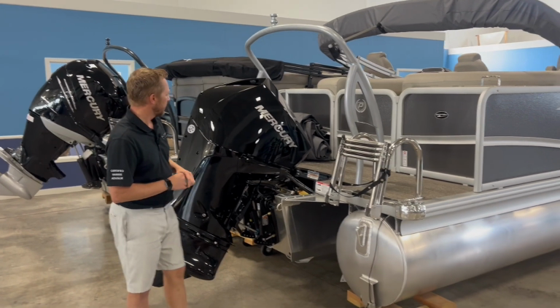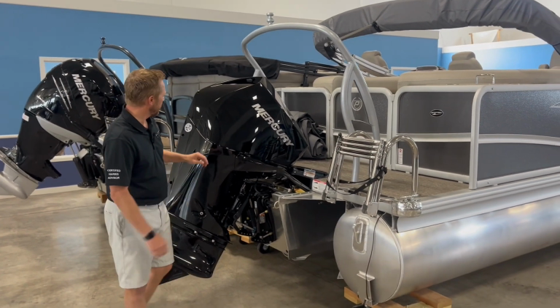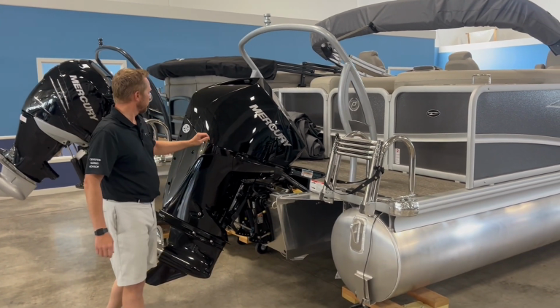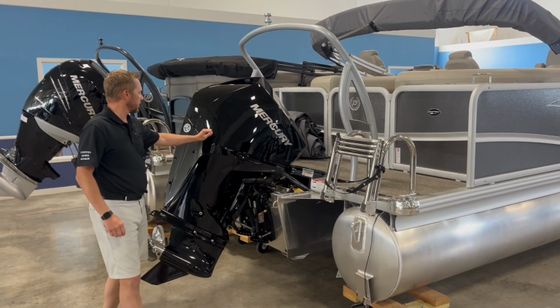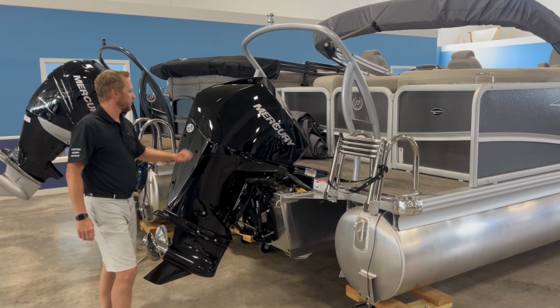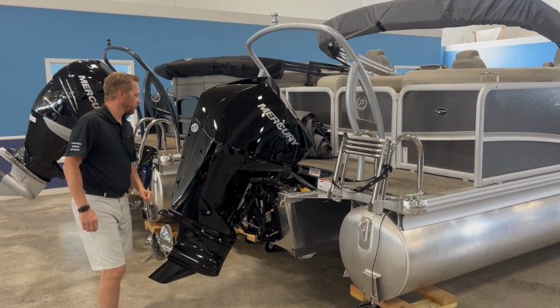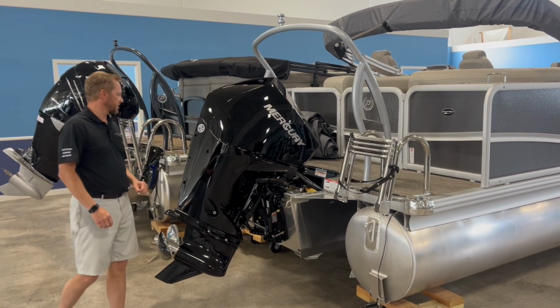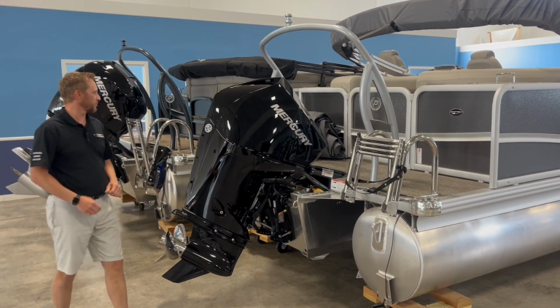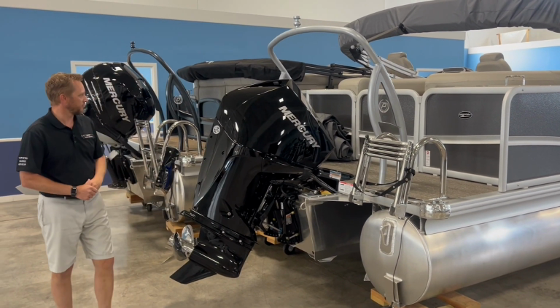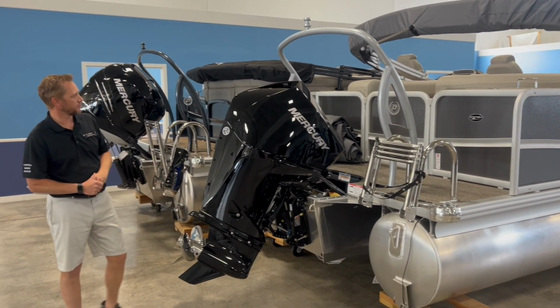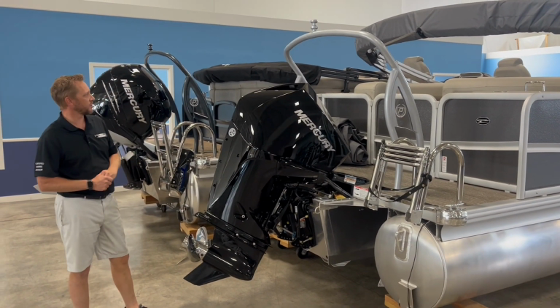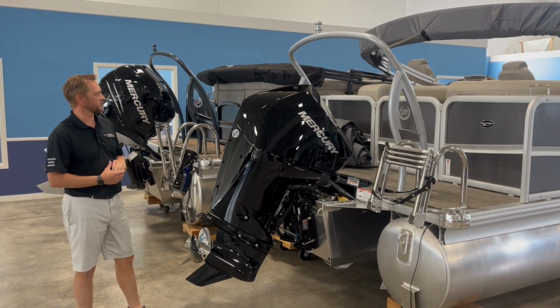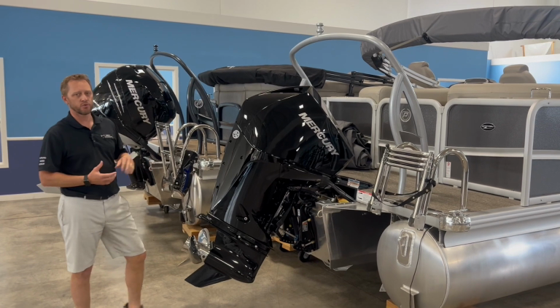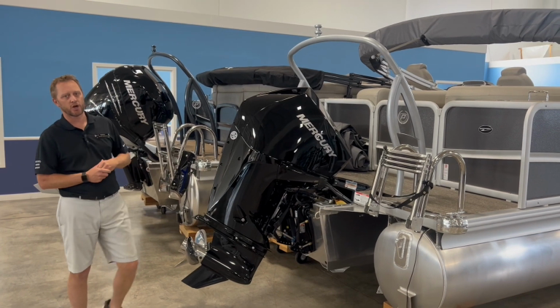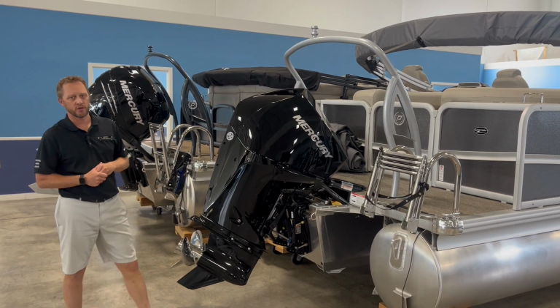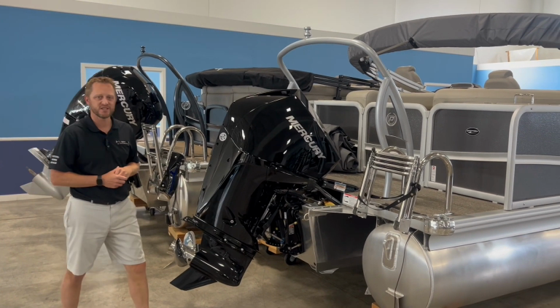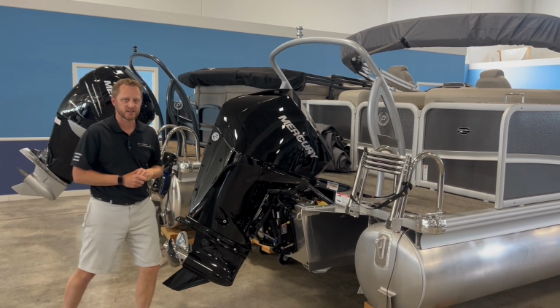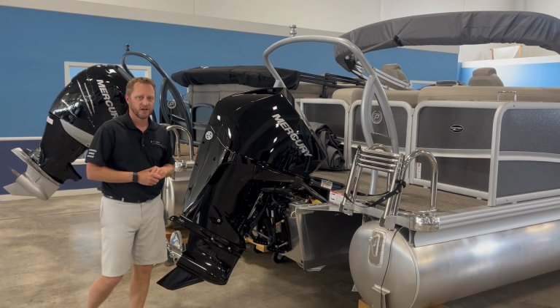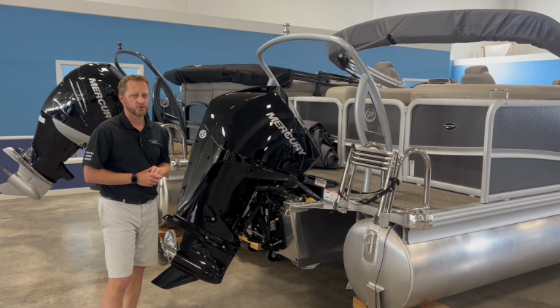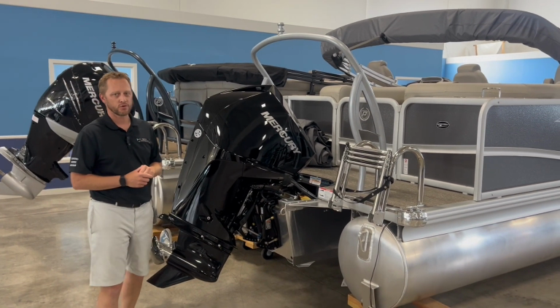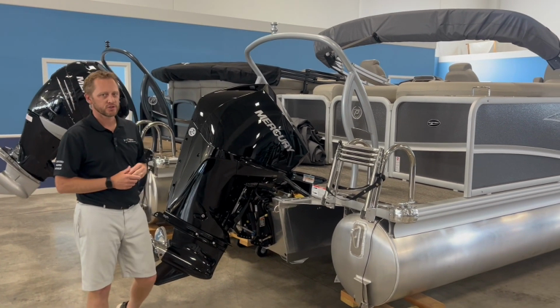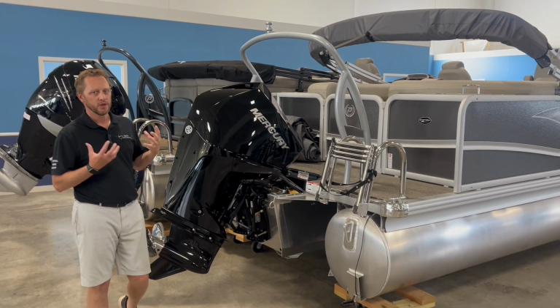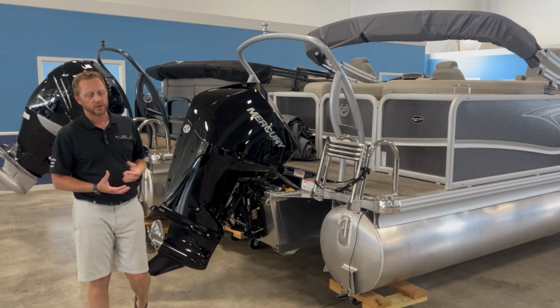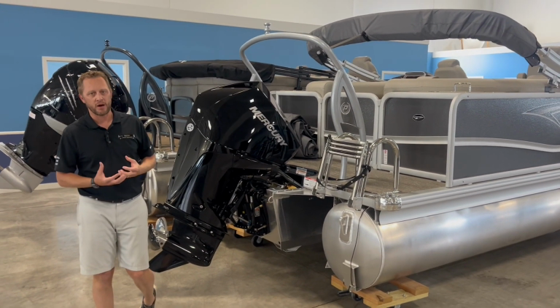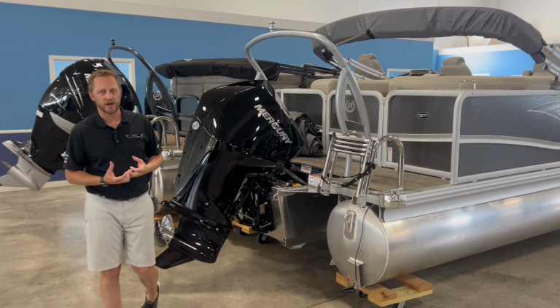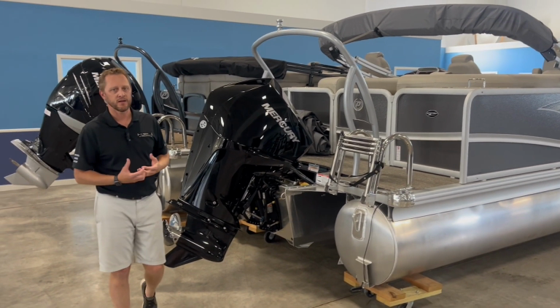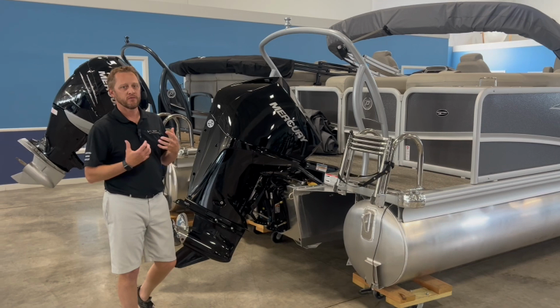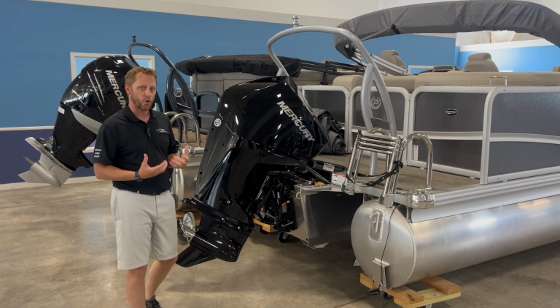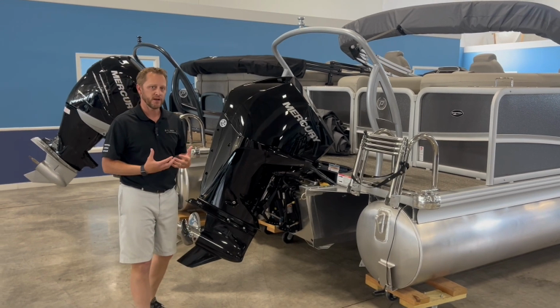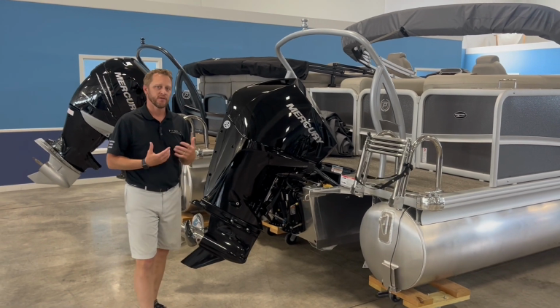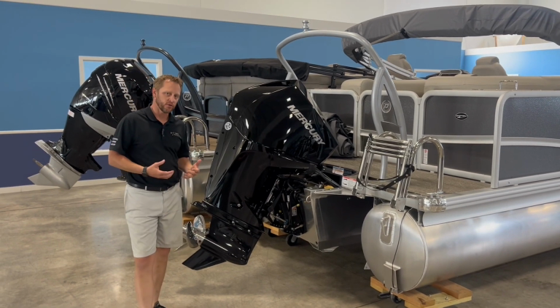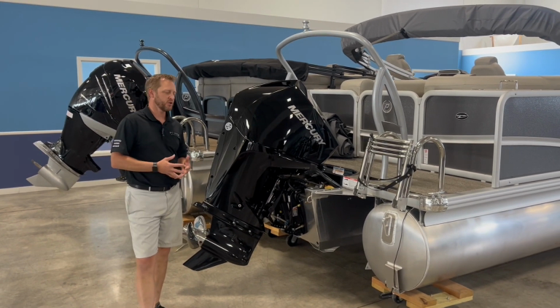And then we put this all together with the four-stroke Mercury. This is the 200 V6 four-stroke, so plenty of power behind it — very quiet, very fuel efficient.